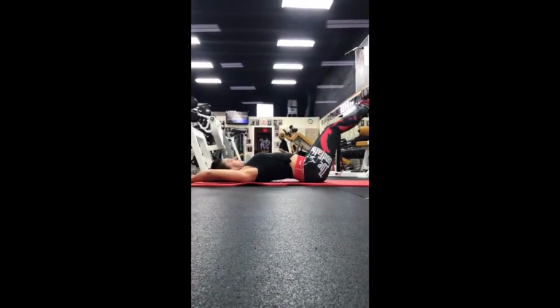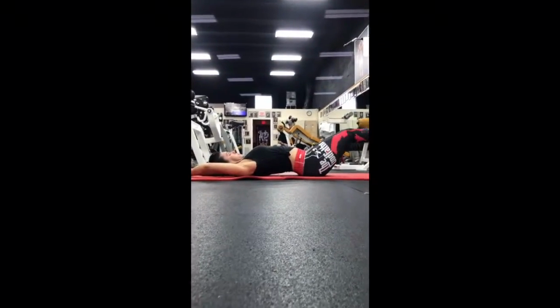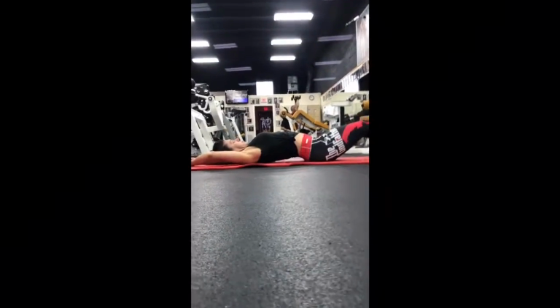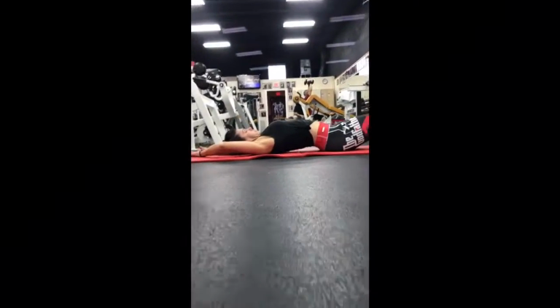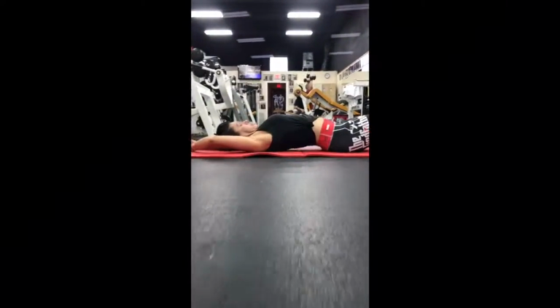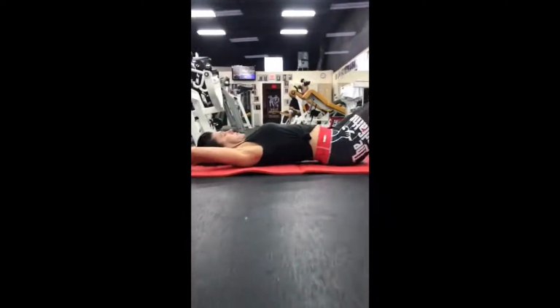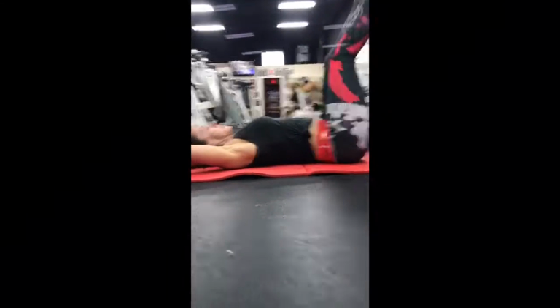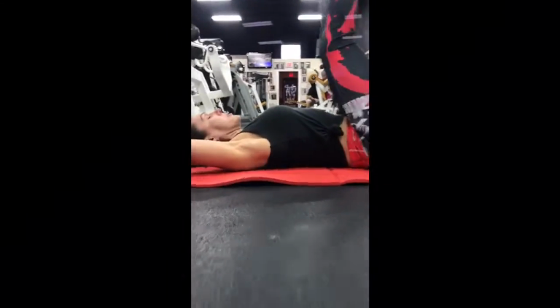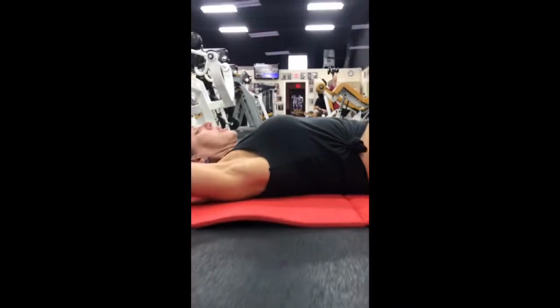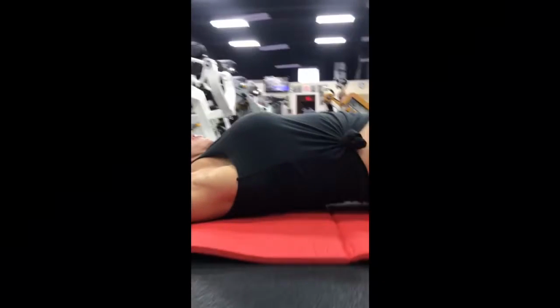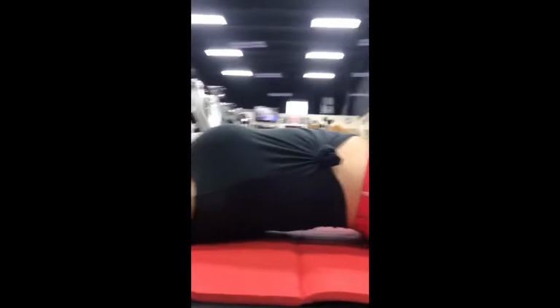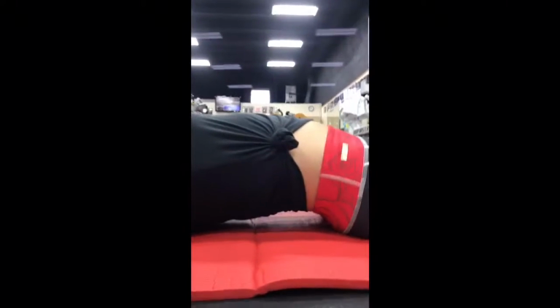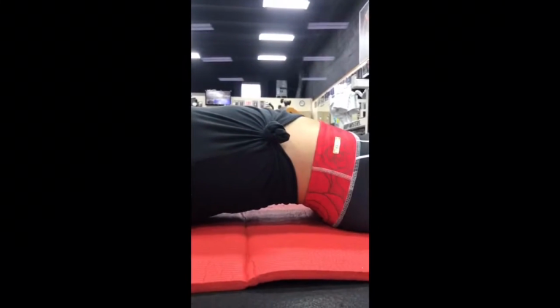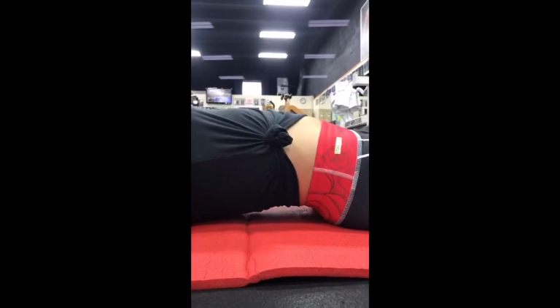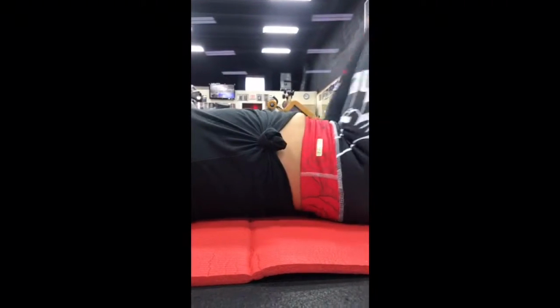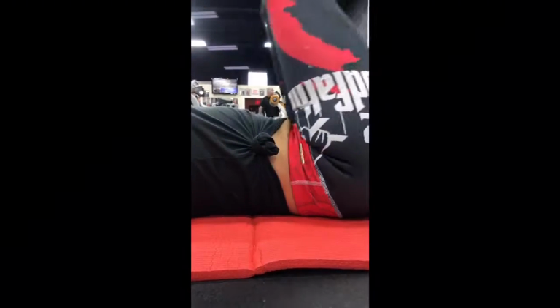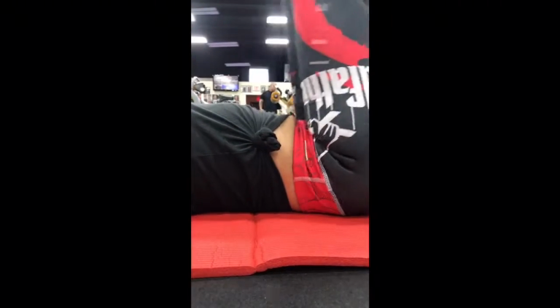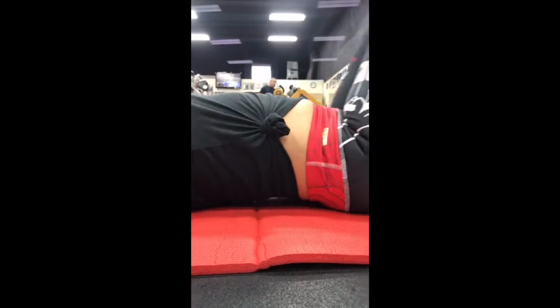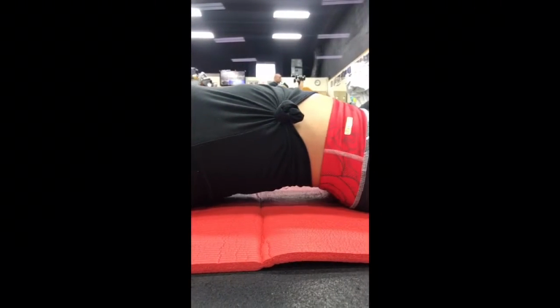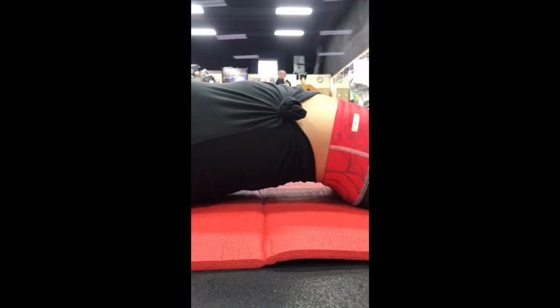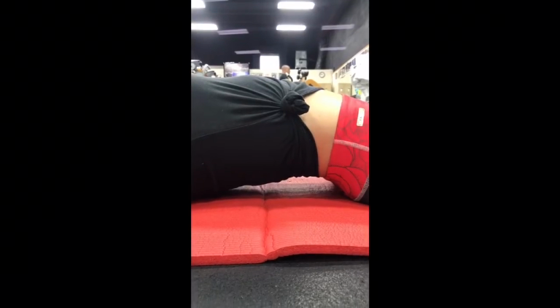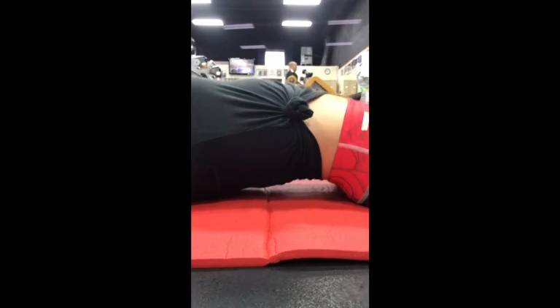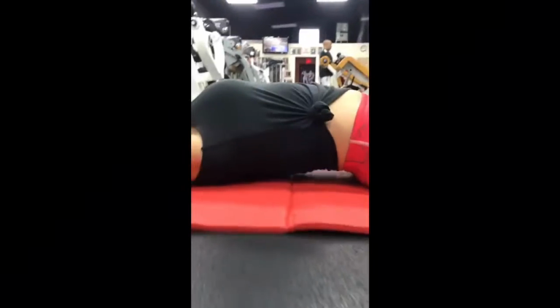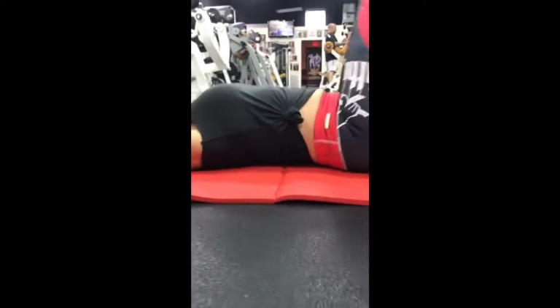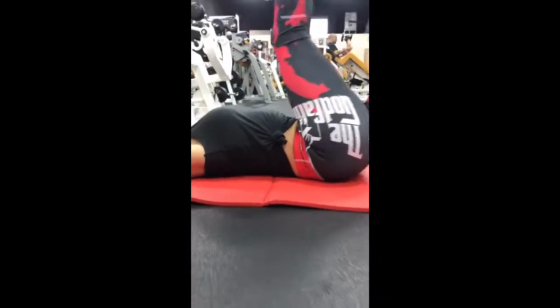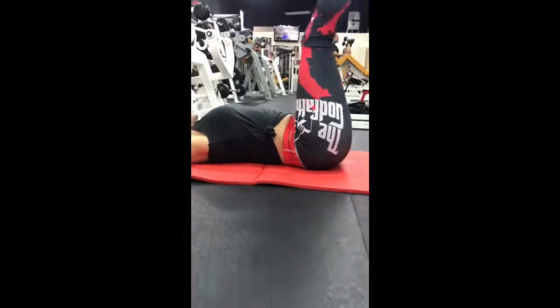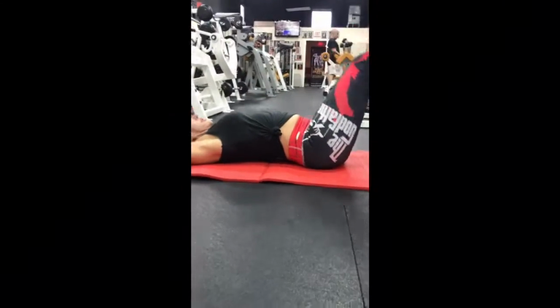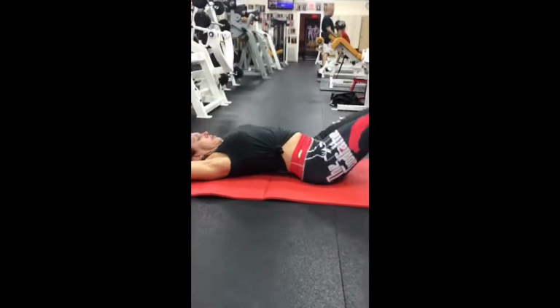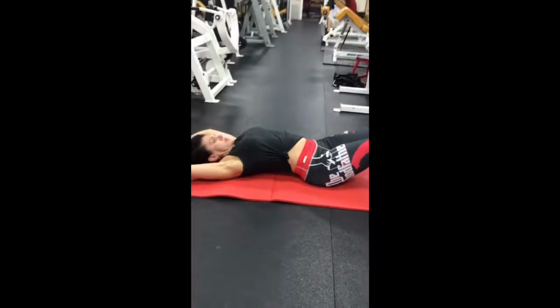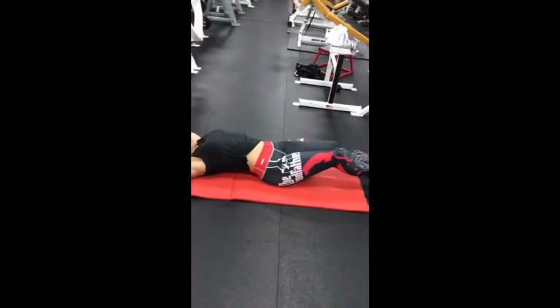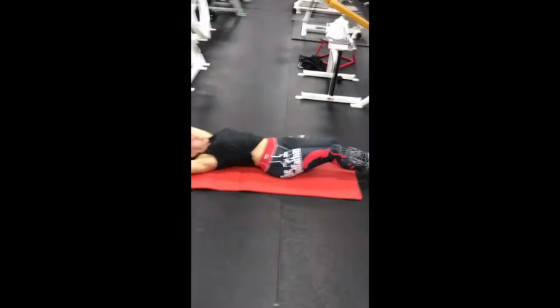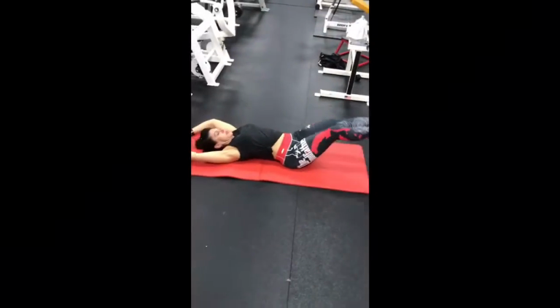Here you can see how not to do a lying leg raise. We've got heavy arching under the back. The spine is leaving neutral position — she has let go of her hollow body hold. The rib cage and pelvis are opening up that gap, which is not a good thing.